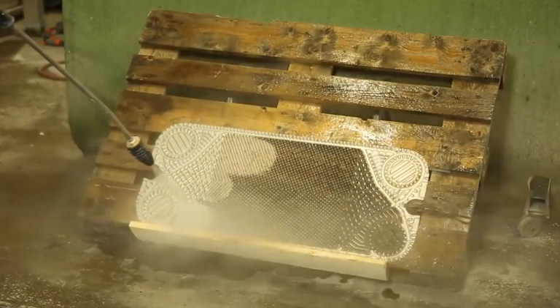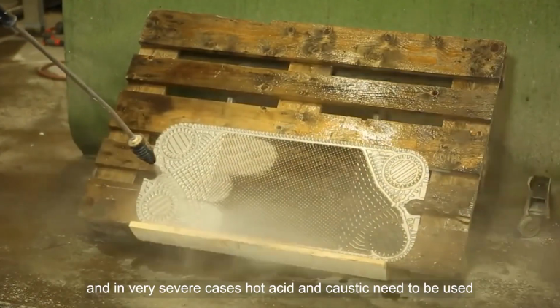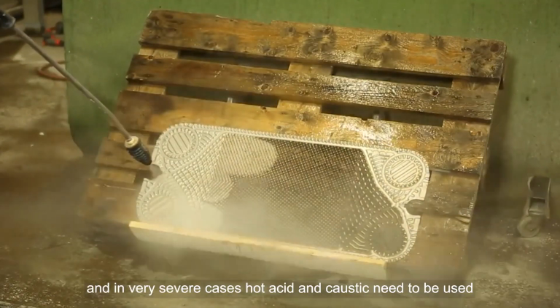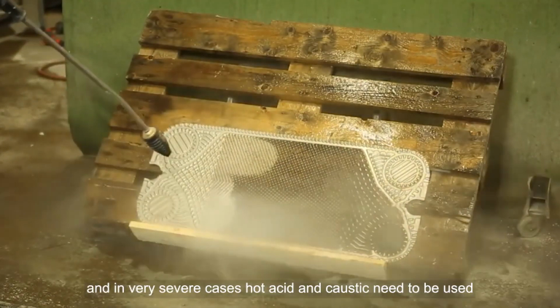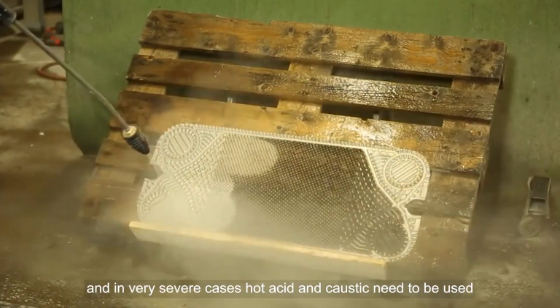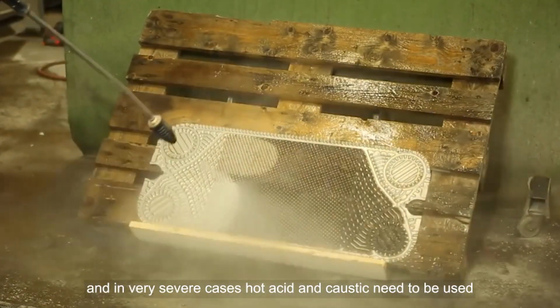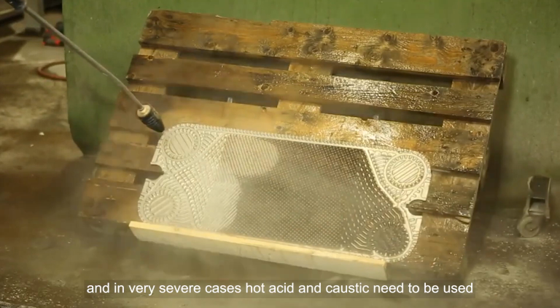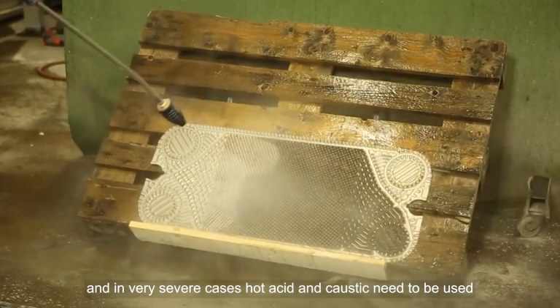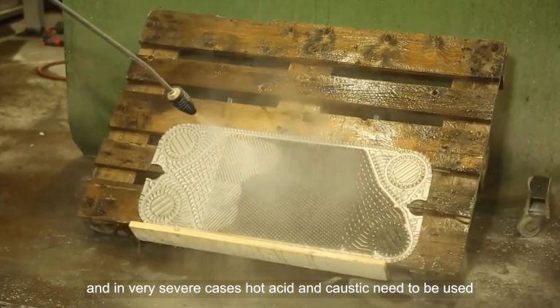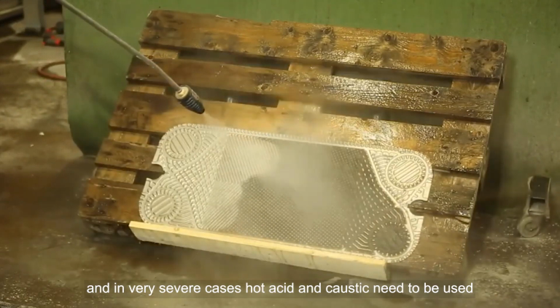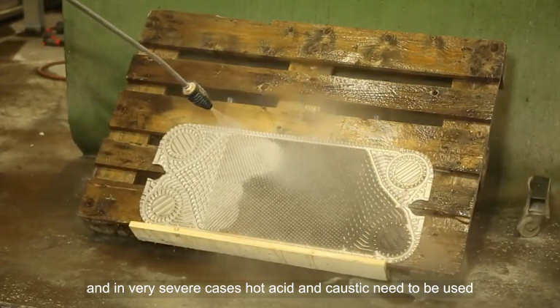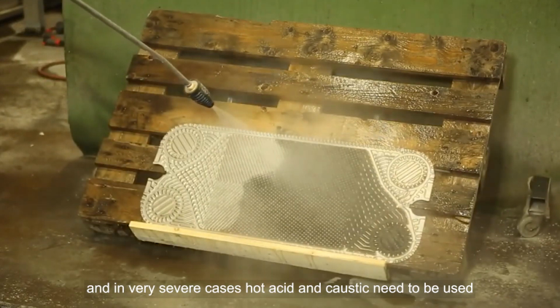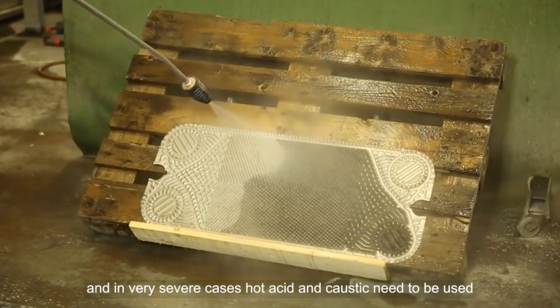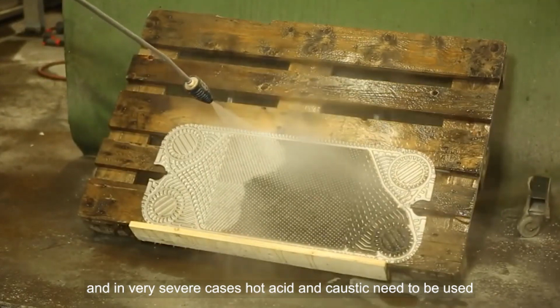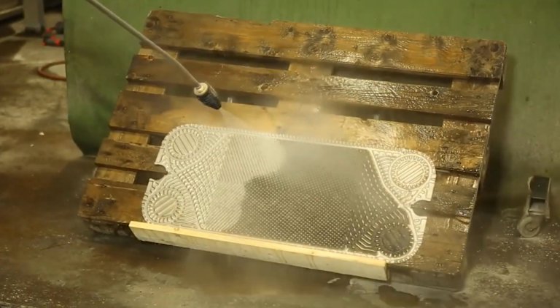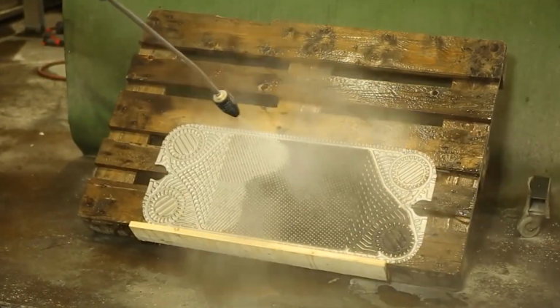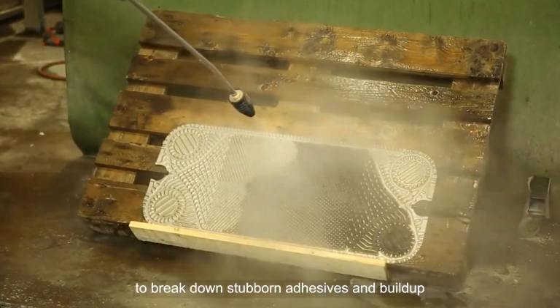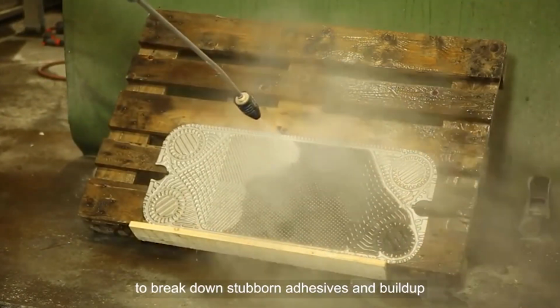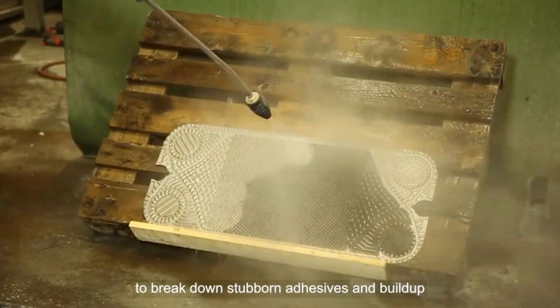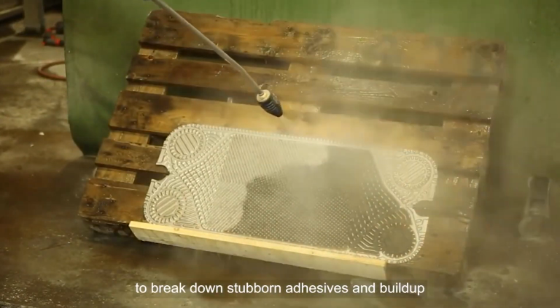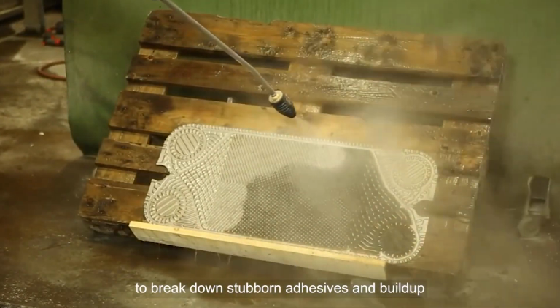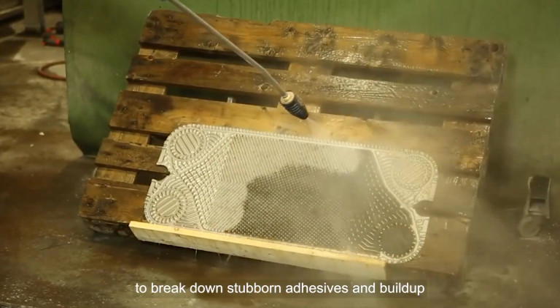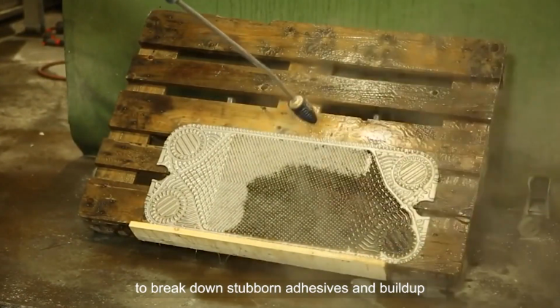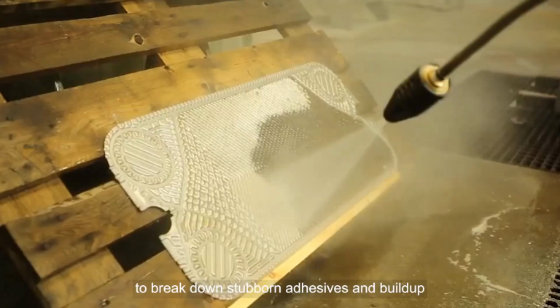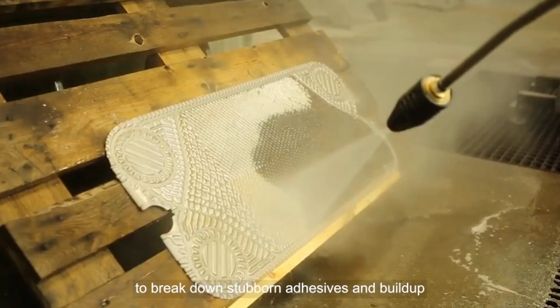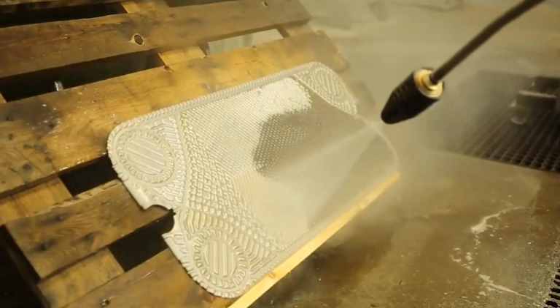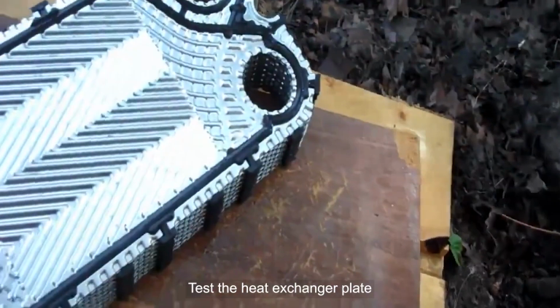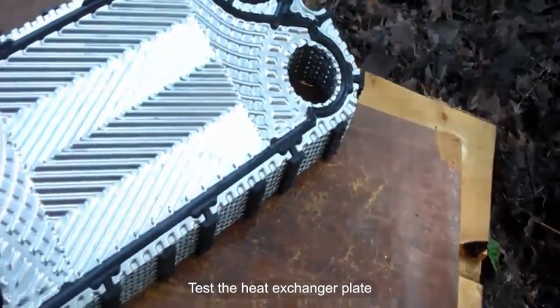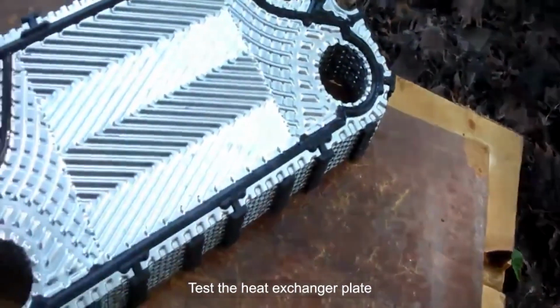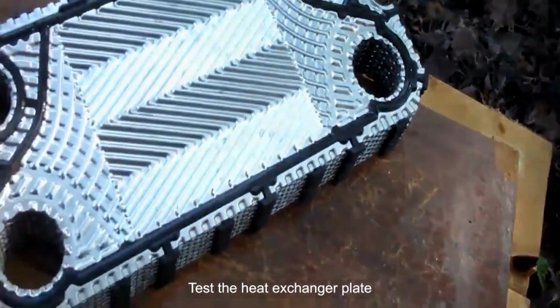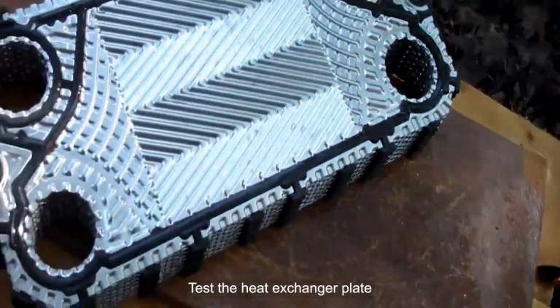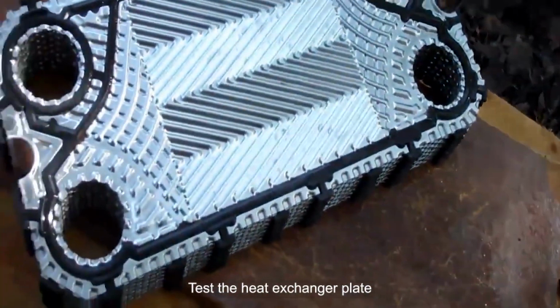In very severe cases, hot acid and caustic need to be used to break down stubborn adhesives and buildup. Then test the heat exchanger plate.